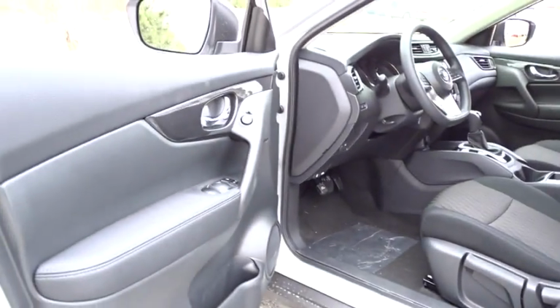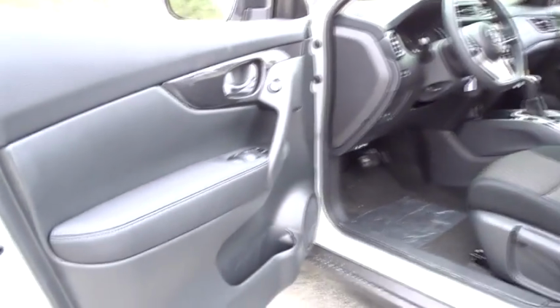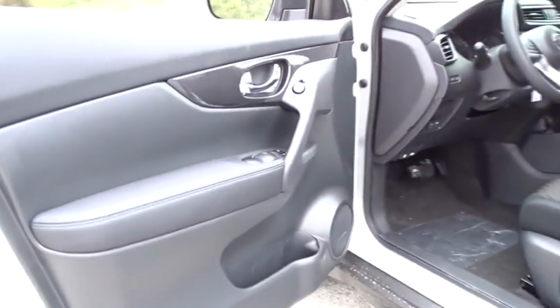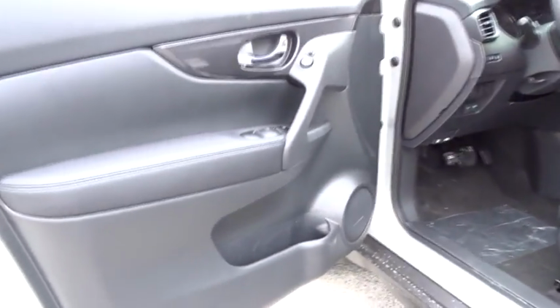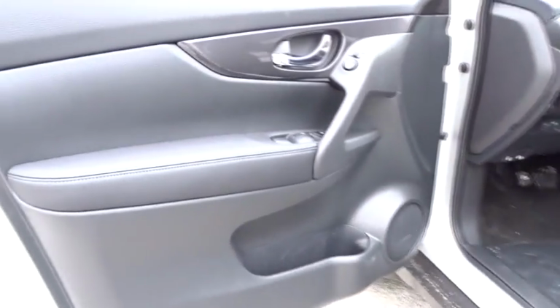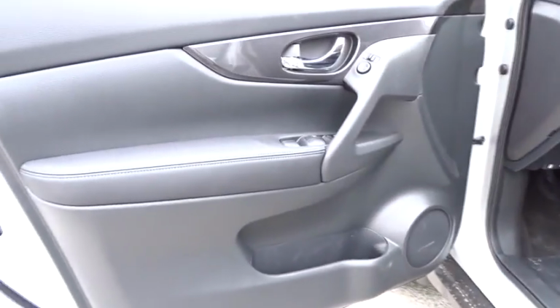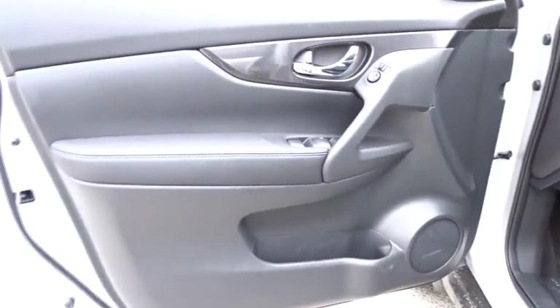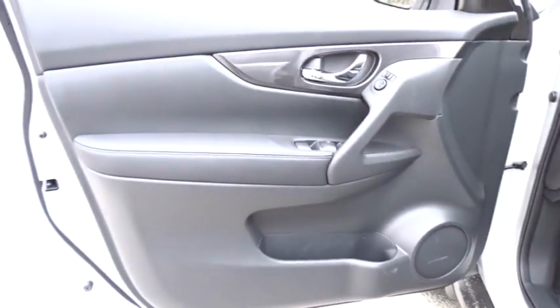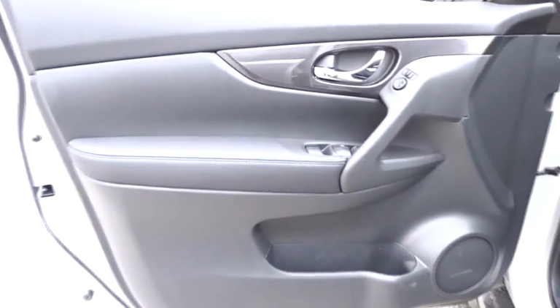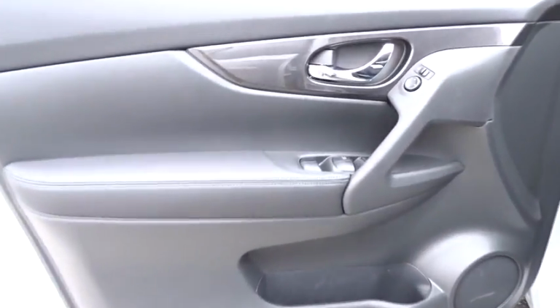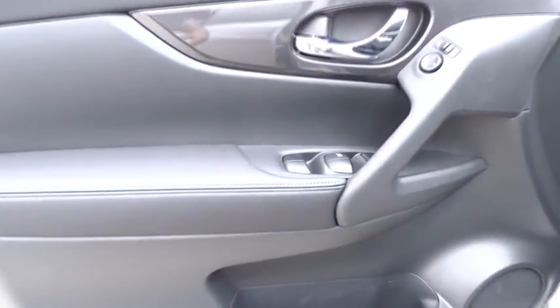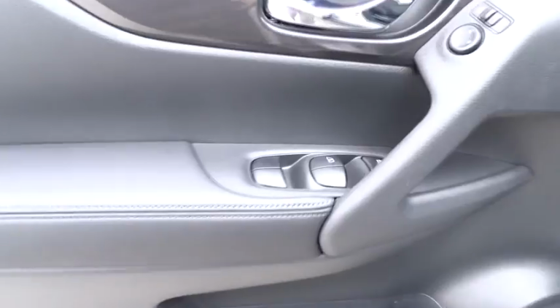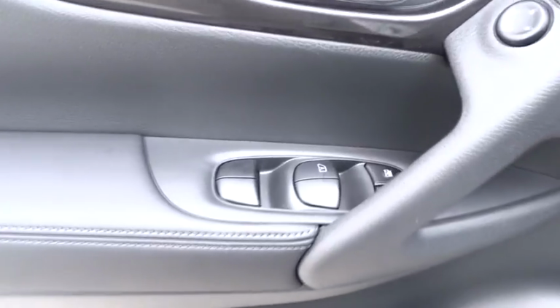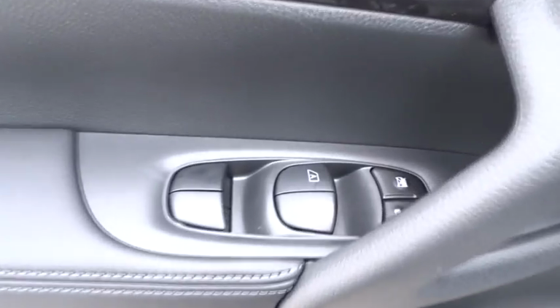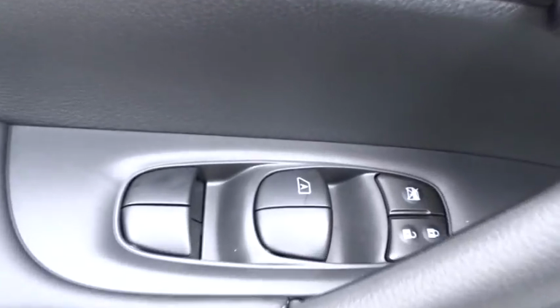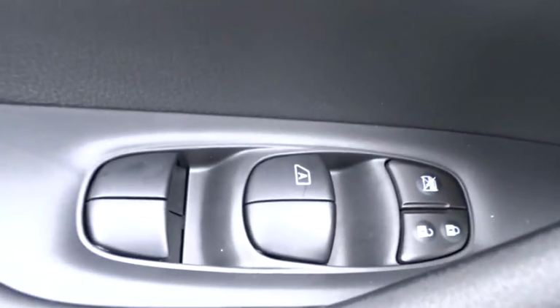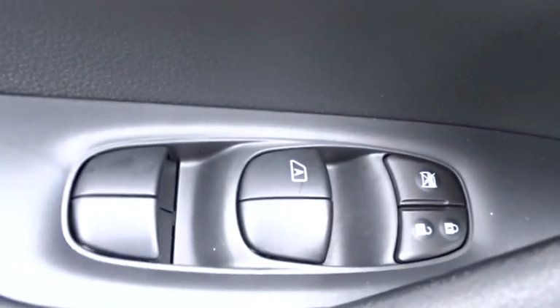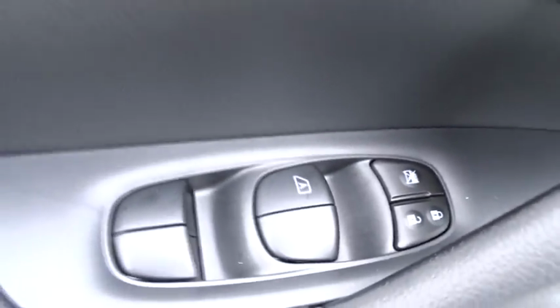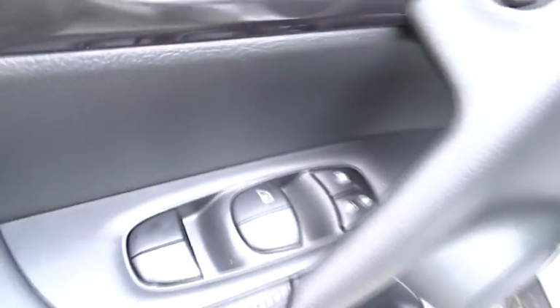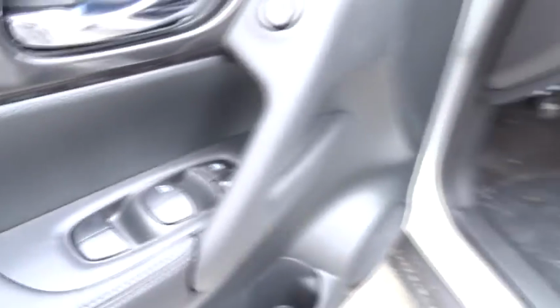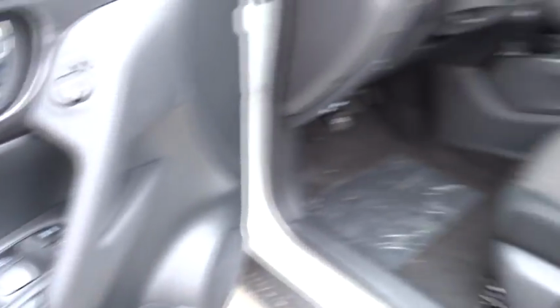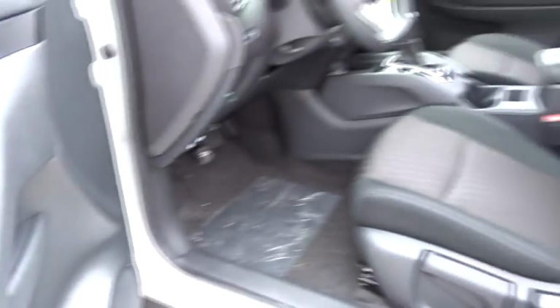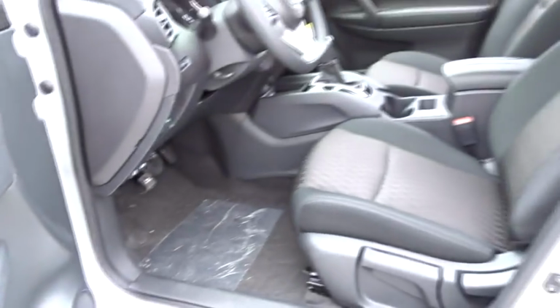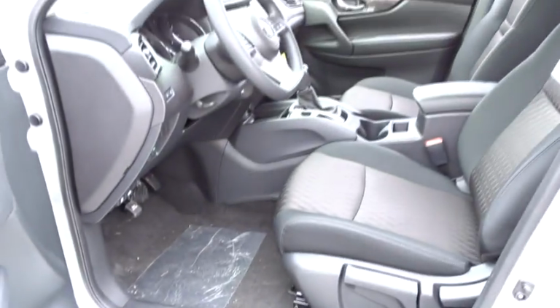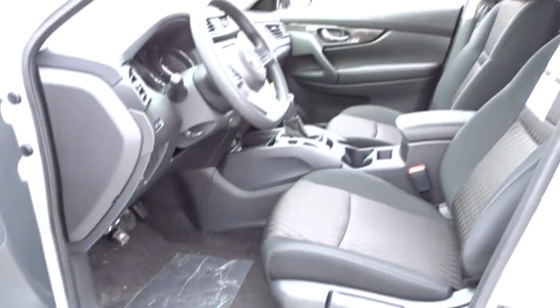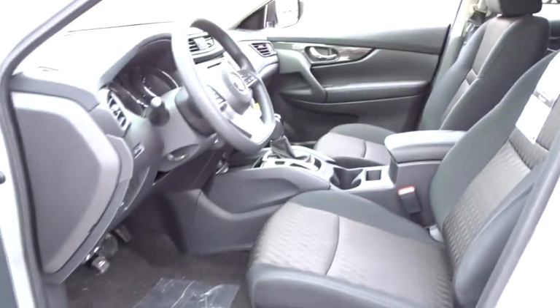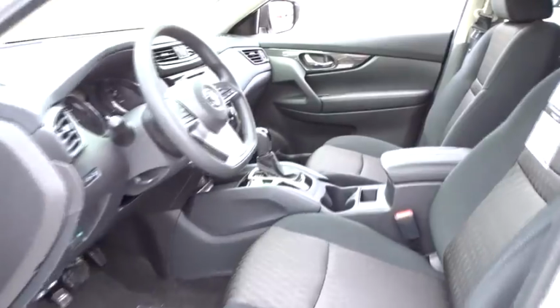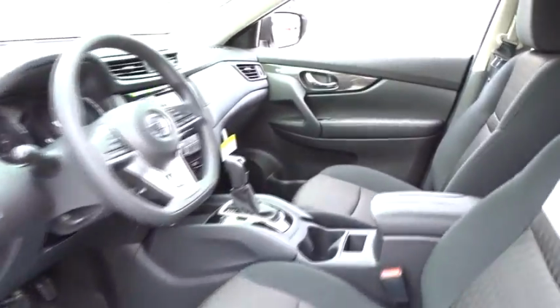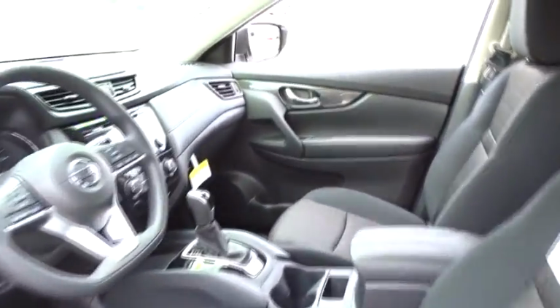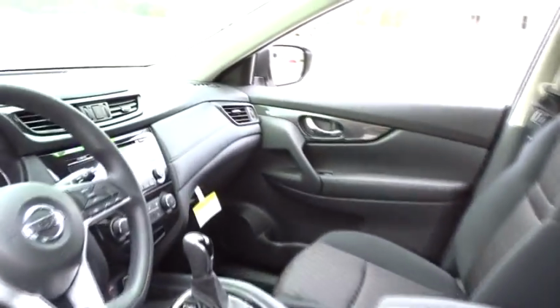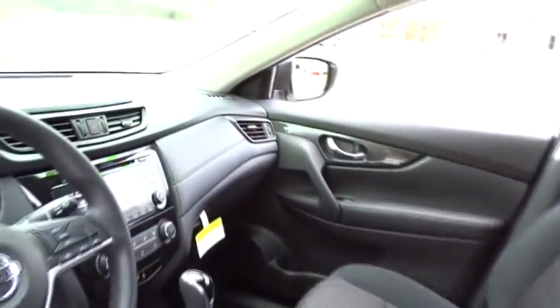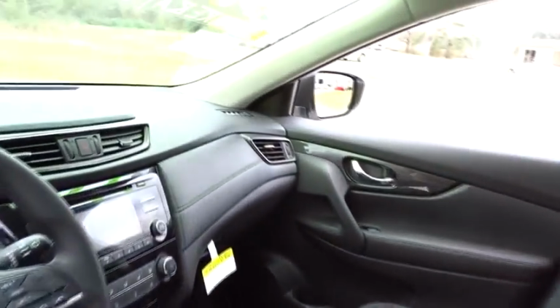Front-wheel drive, power door locks, MP3 player, trip computer, CD player, bucket seats. Take this vehicle for a spin and see why so many shoppers are now proud owners.